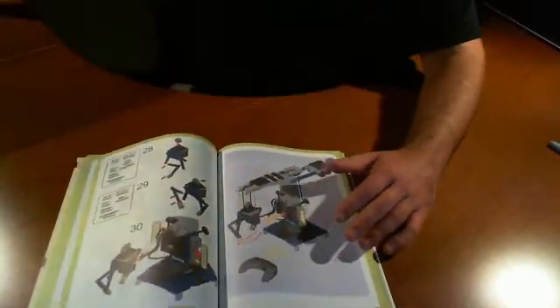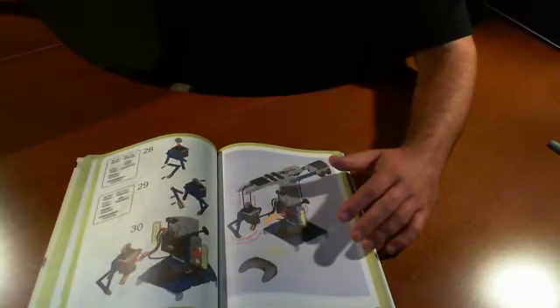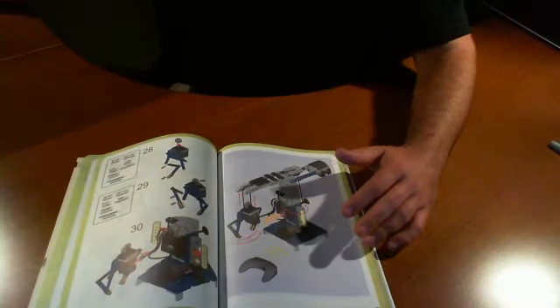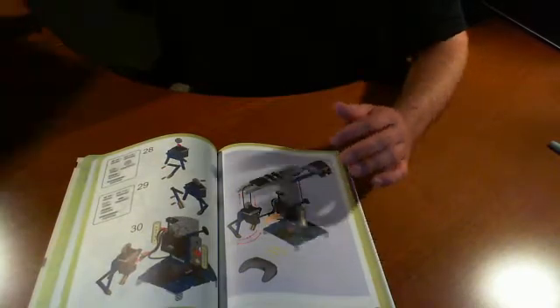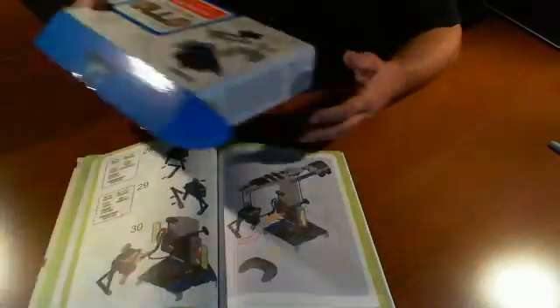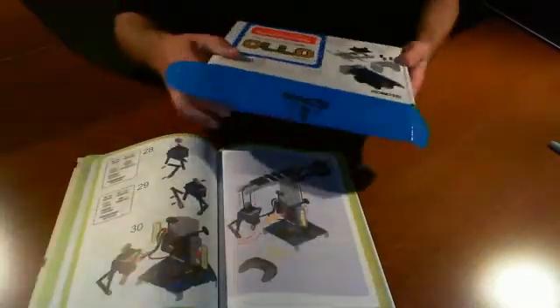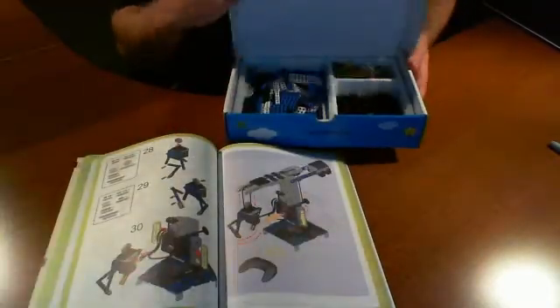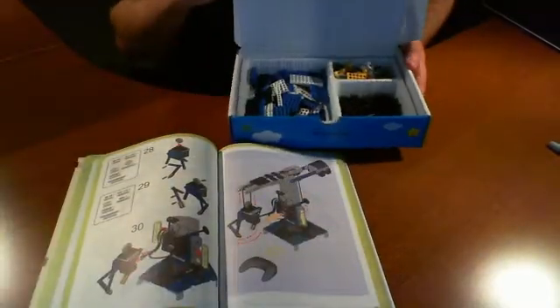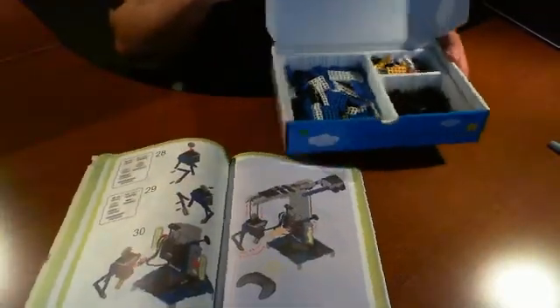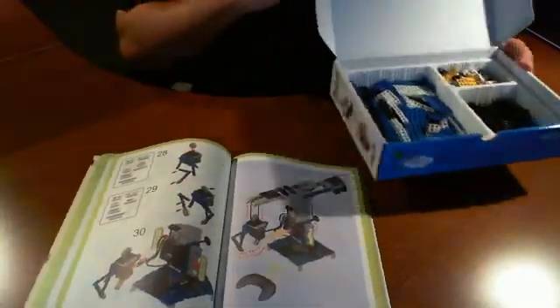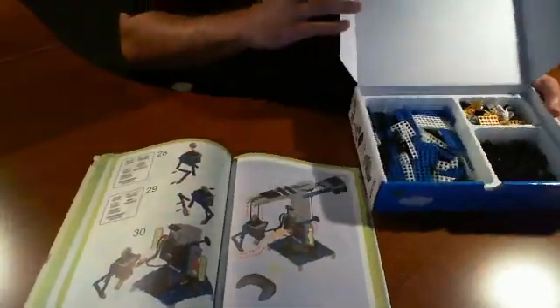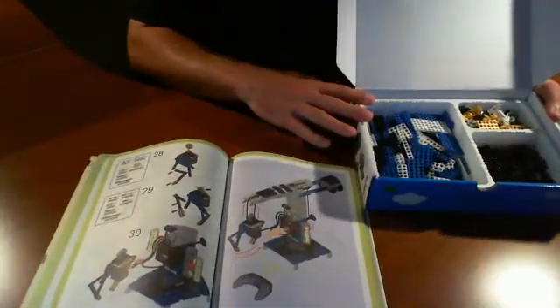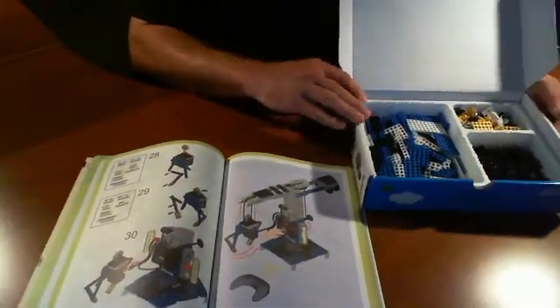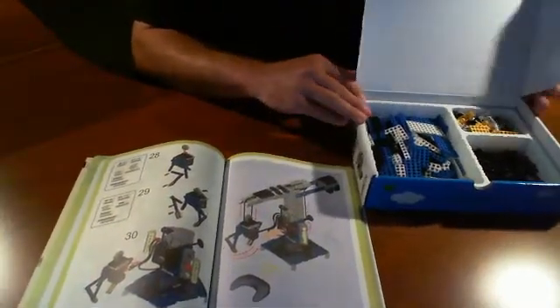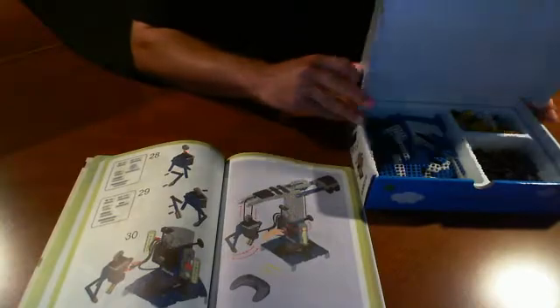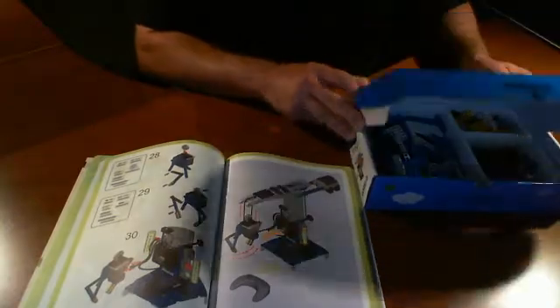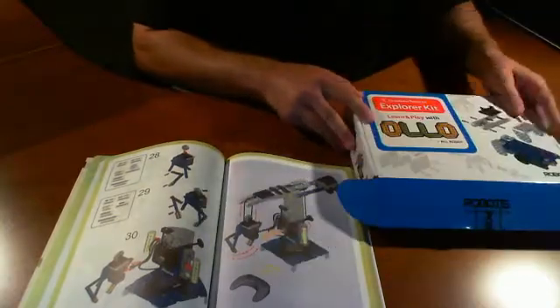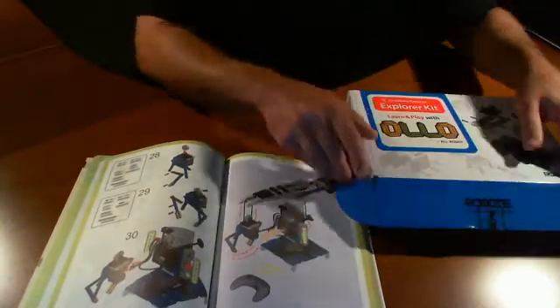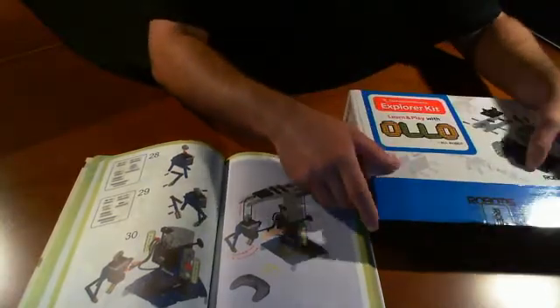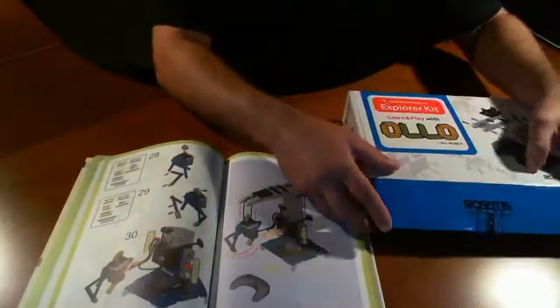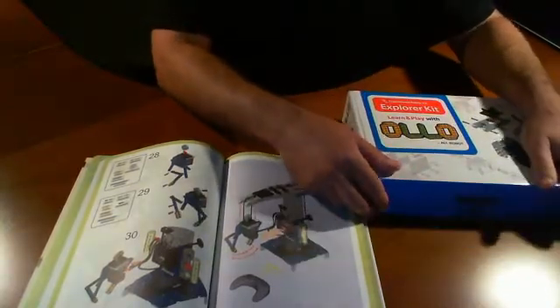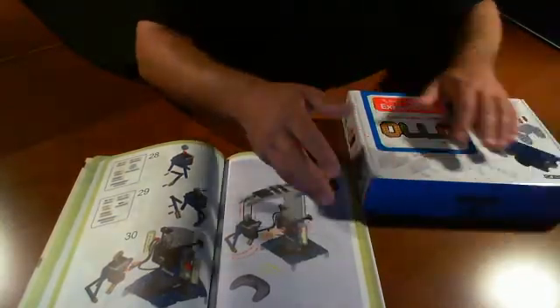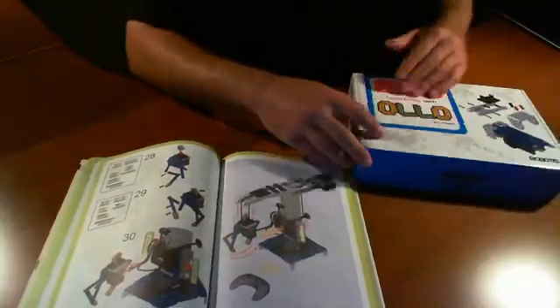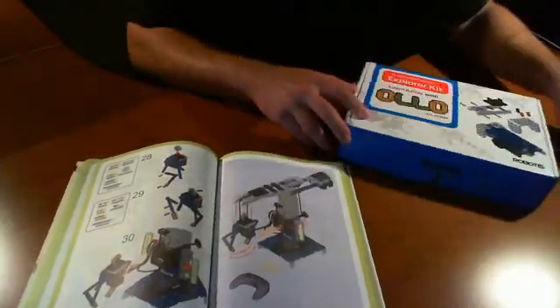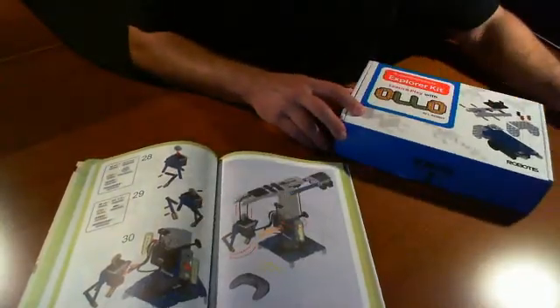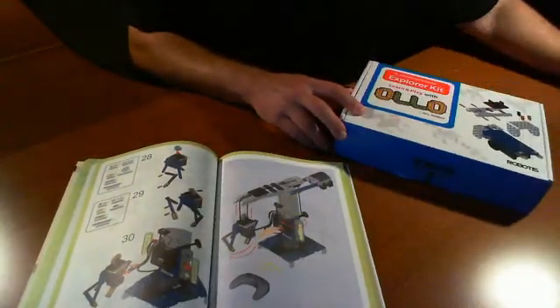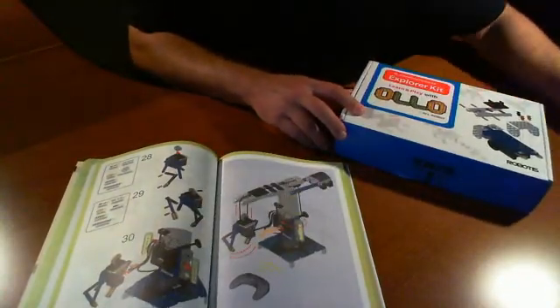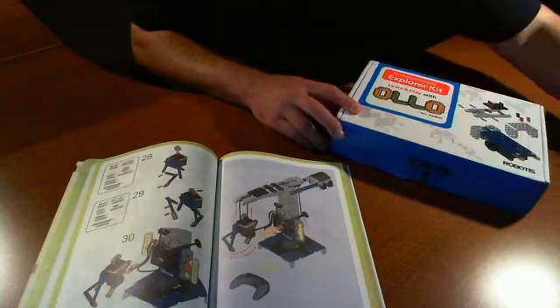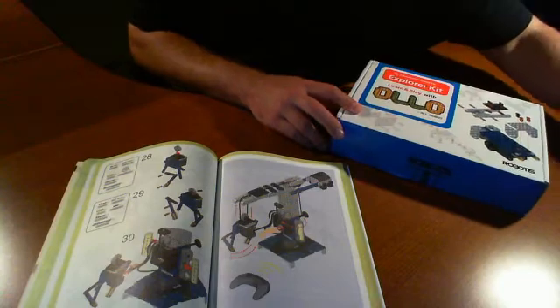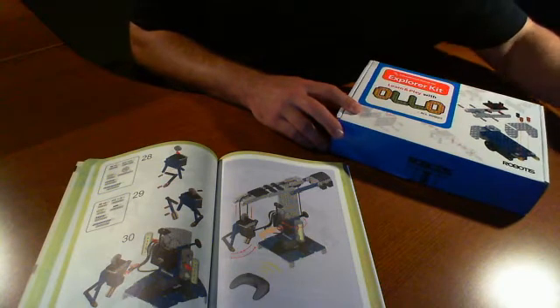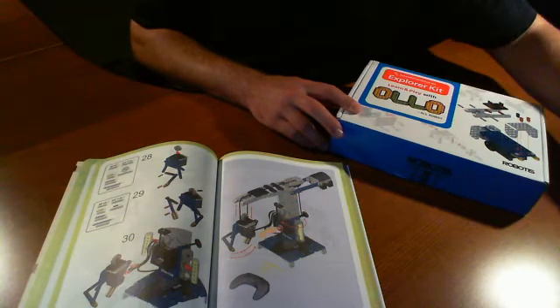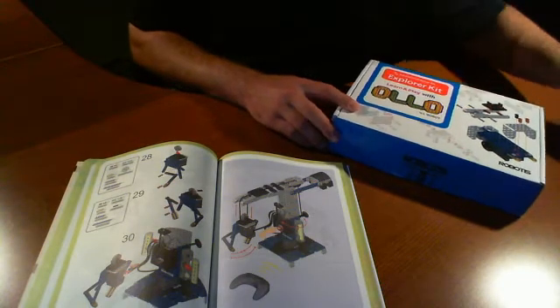Now, a couple of things before we start. I've already organized my pieces to make it easier for me — that was not in the book, but we went ahead and did it anyway as our little personal preference.